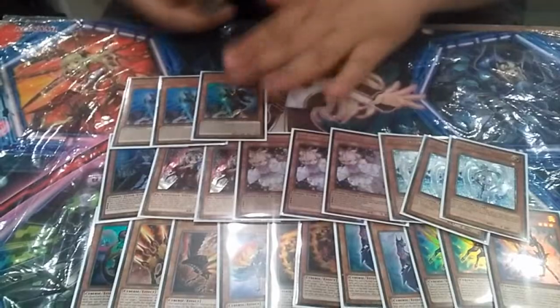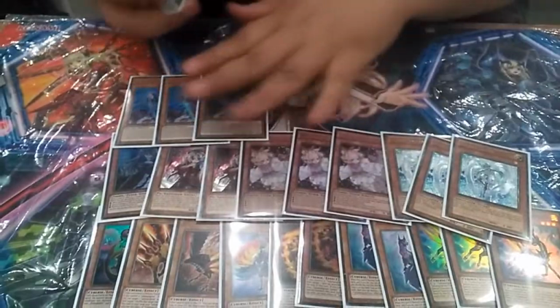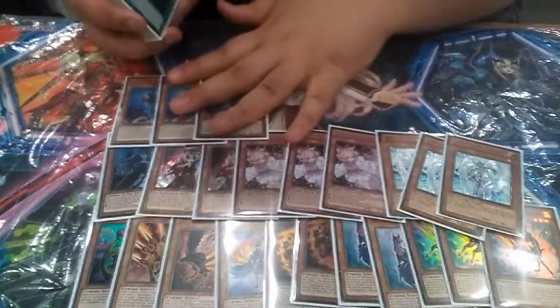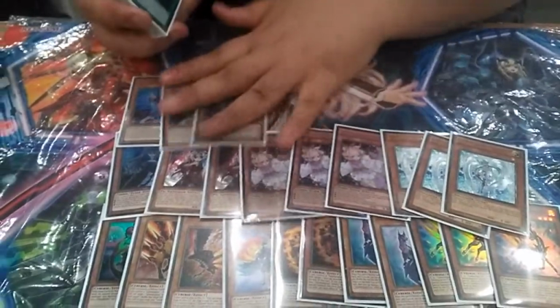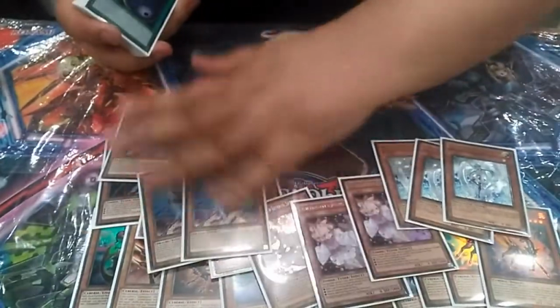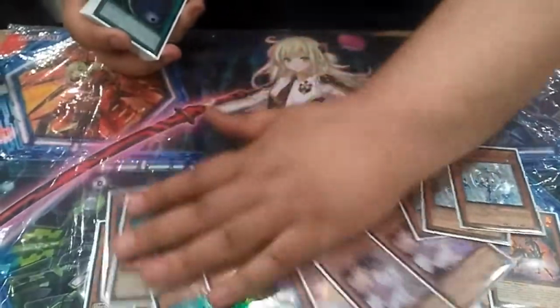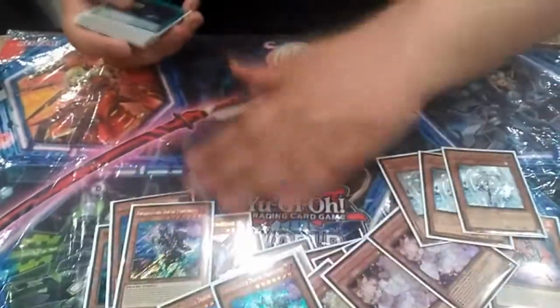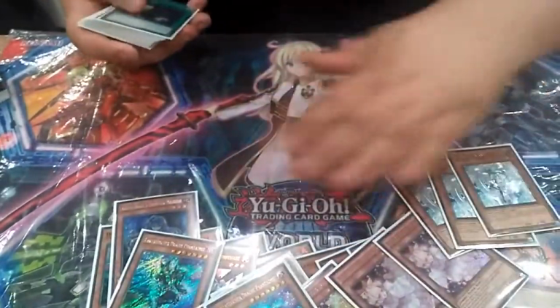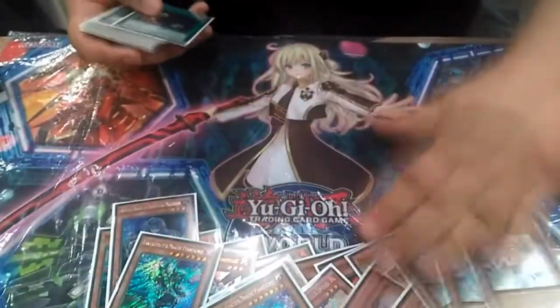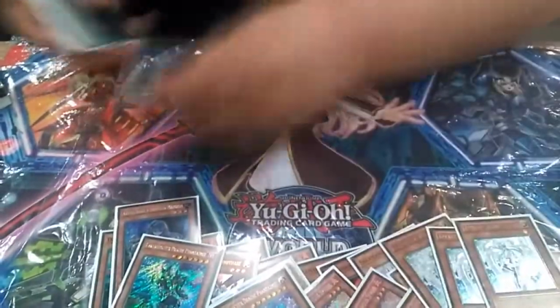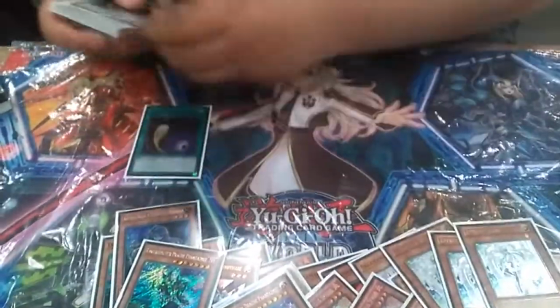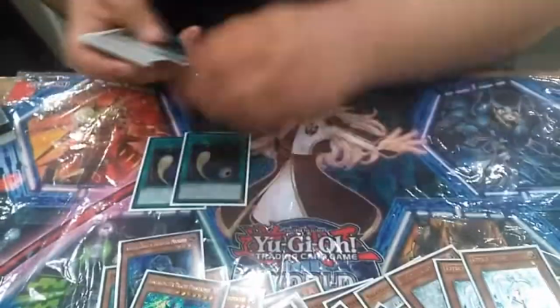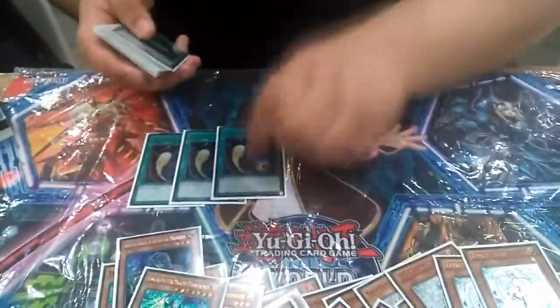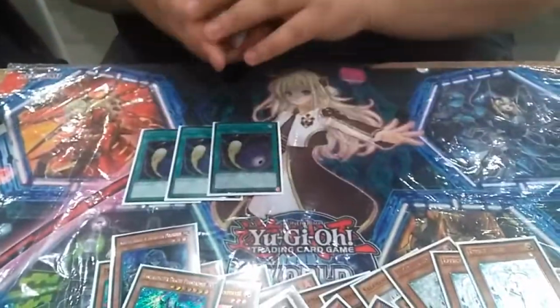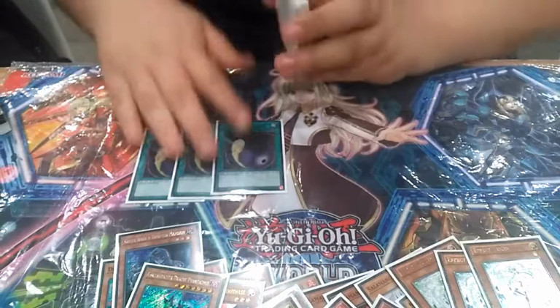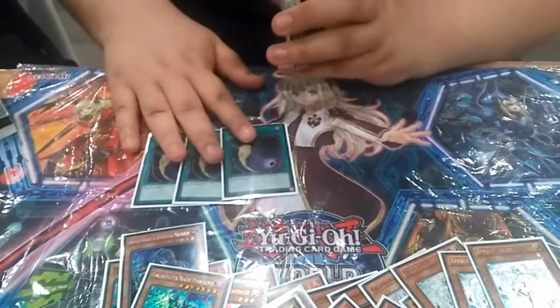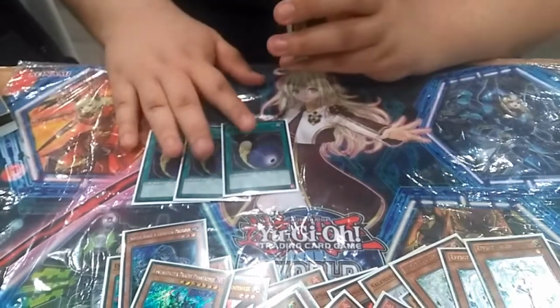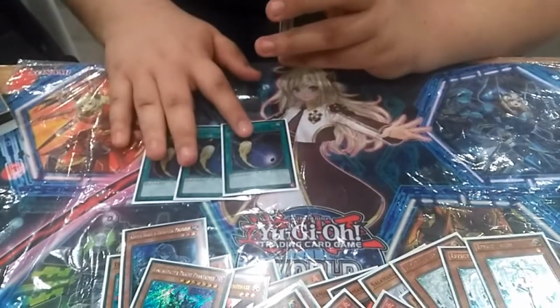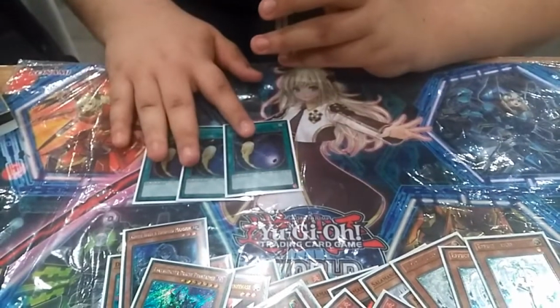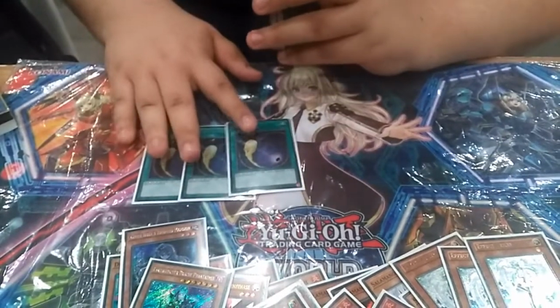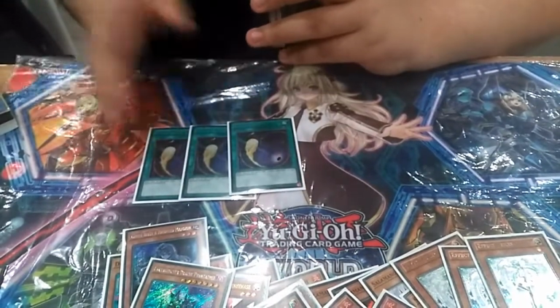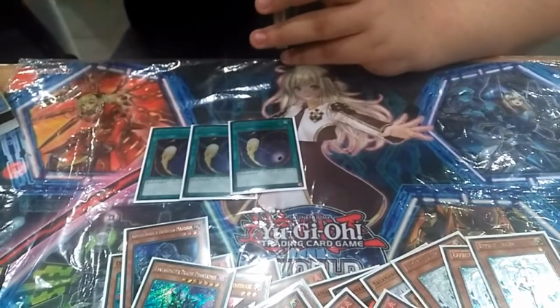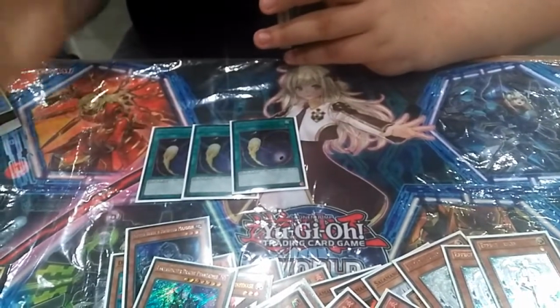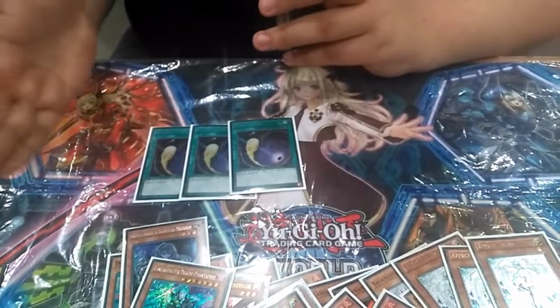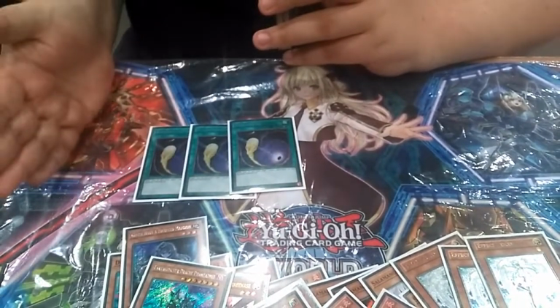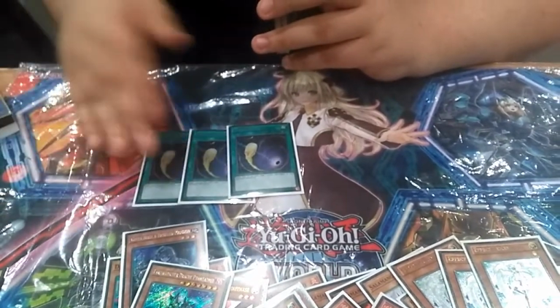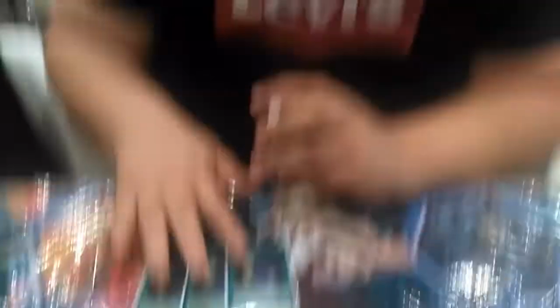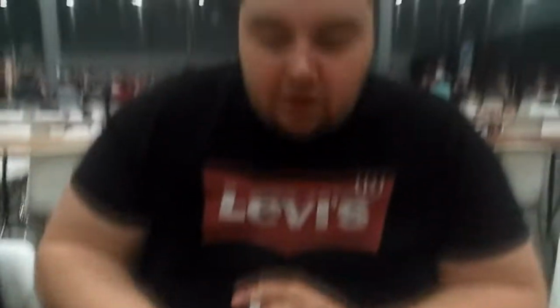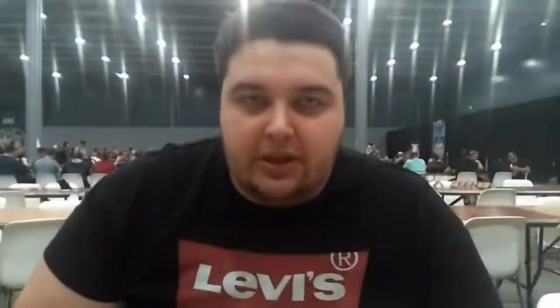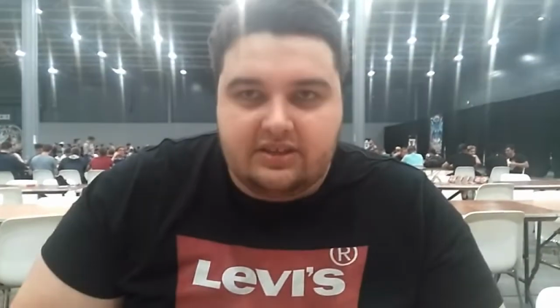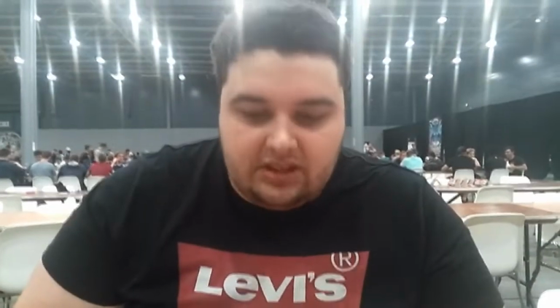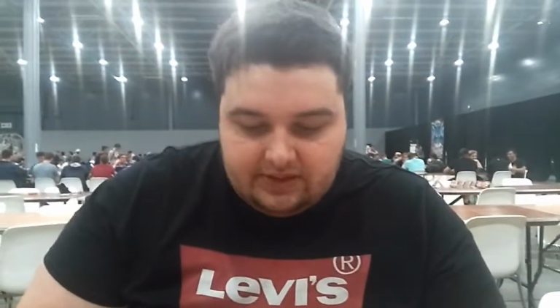That's it for the monsters. Dispel cards — 3 cosmic. It's a better removal in the main deck than Twin Twister, because Salamander created mirror matches. In a mirror match, this card is always better going second than a Twin Twister.